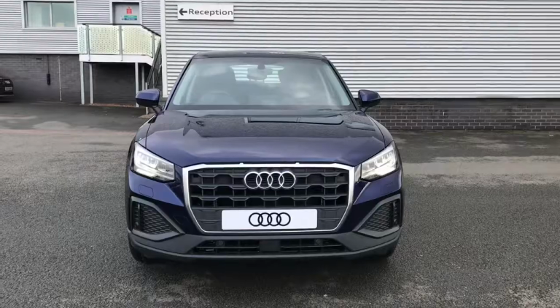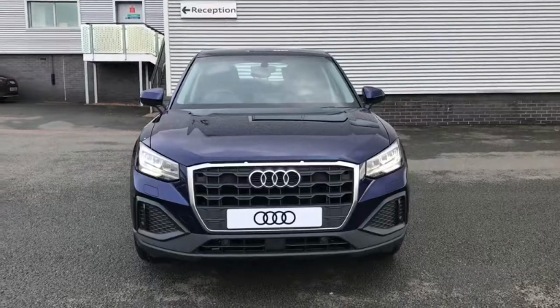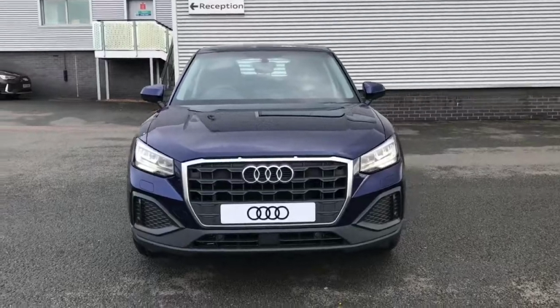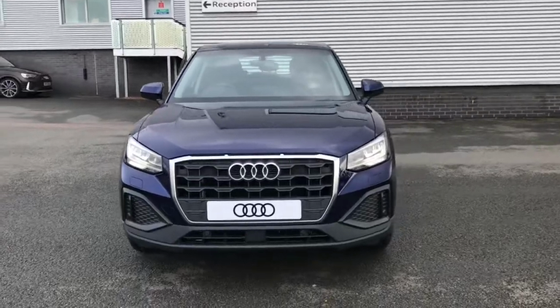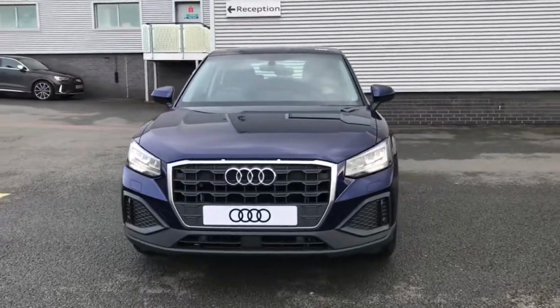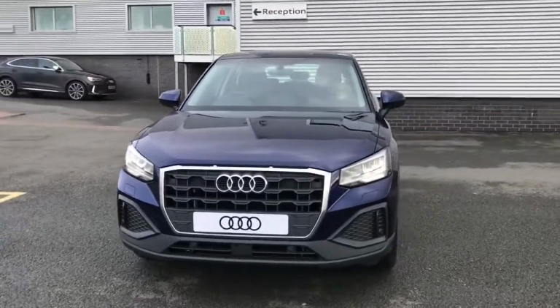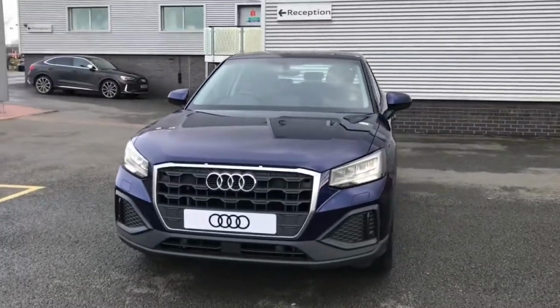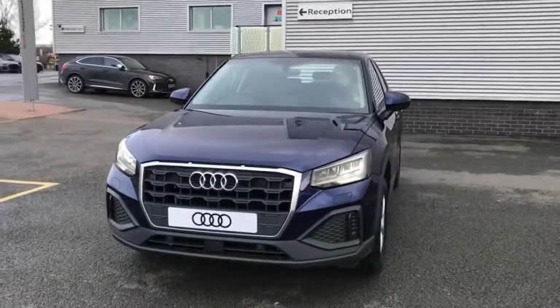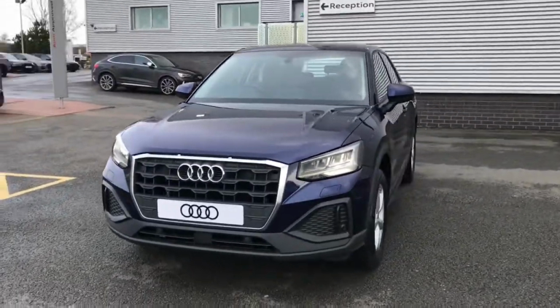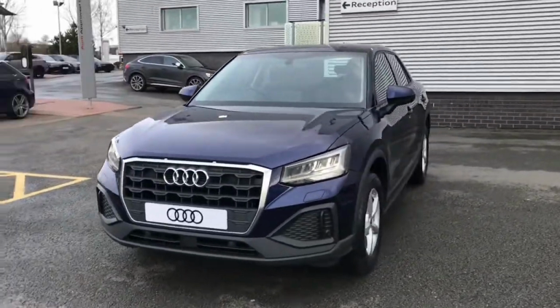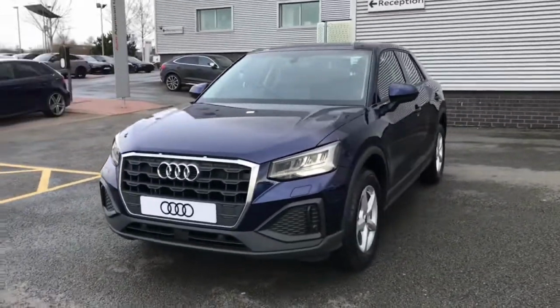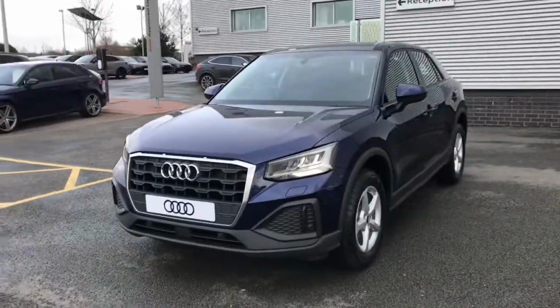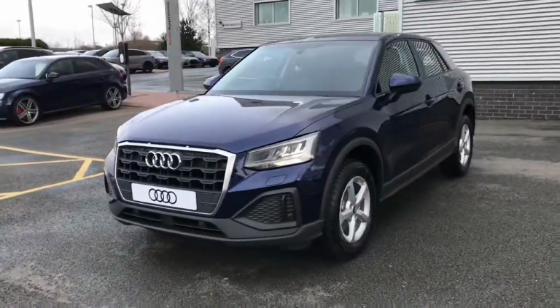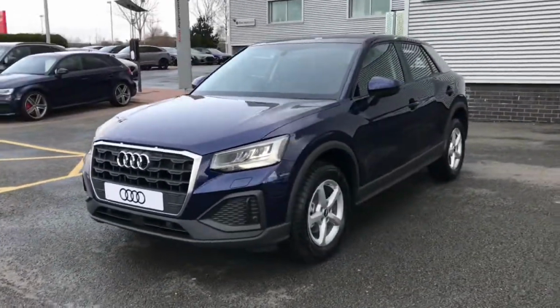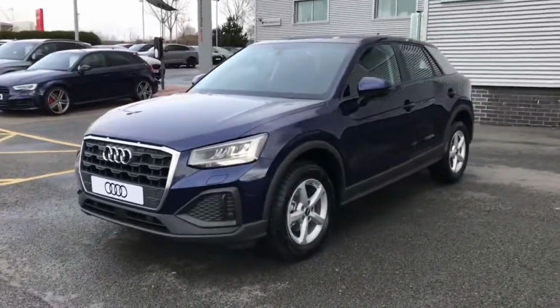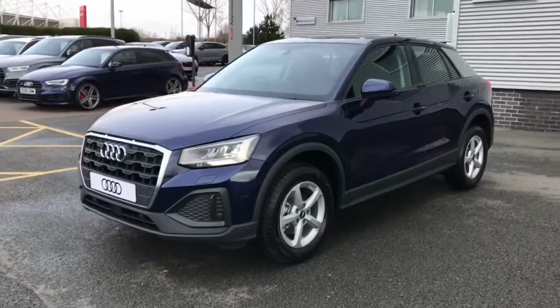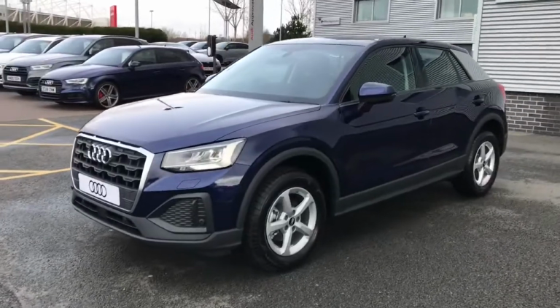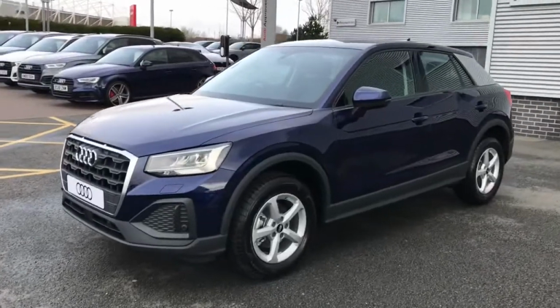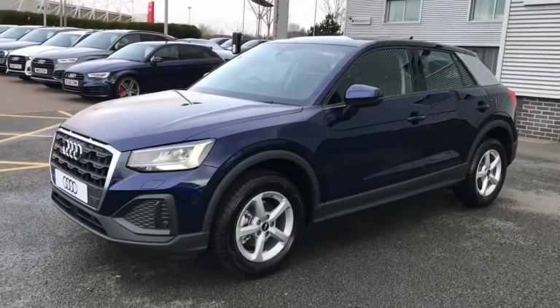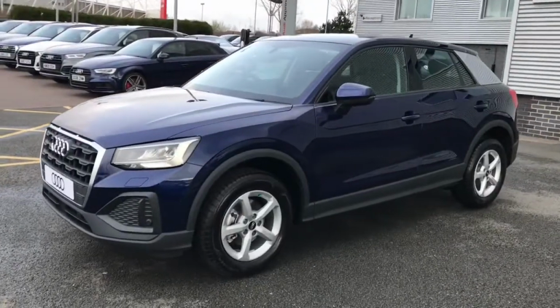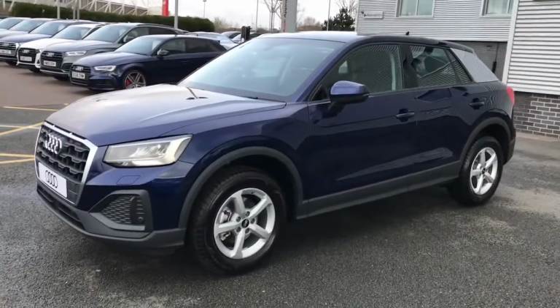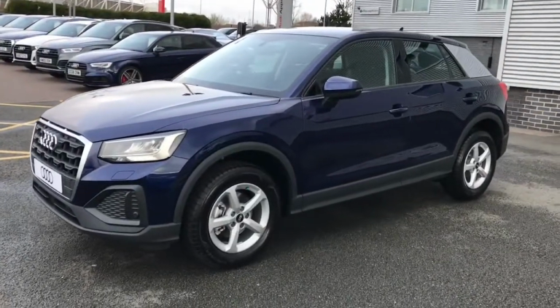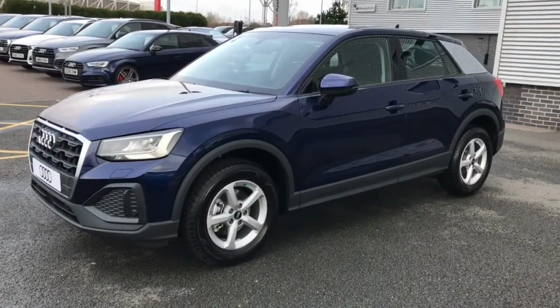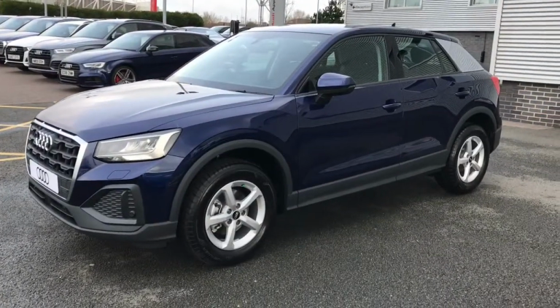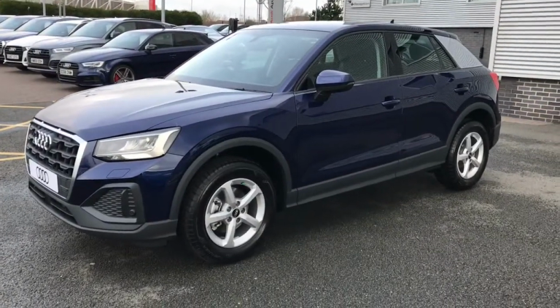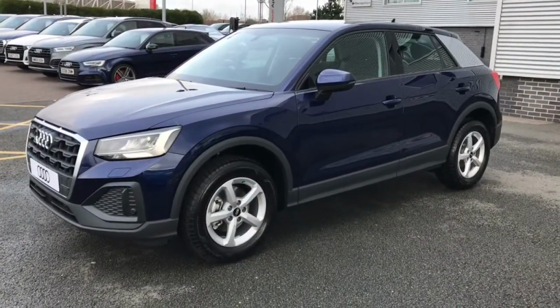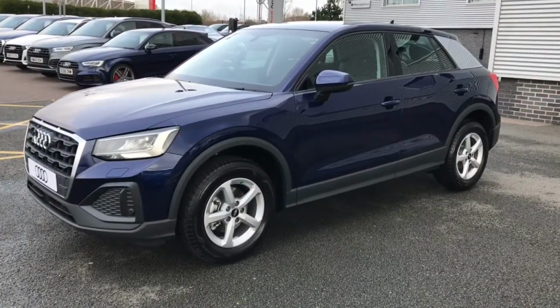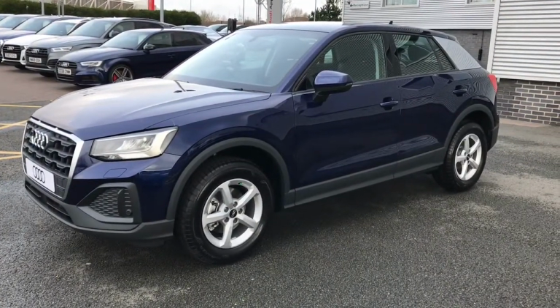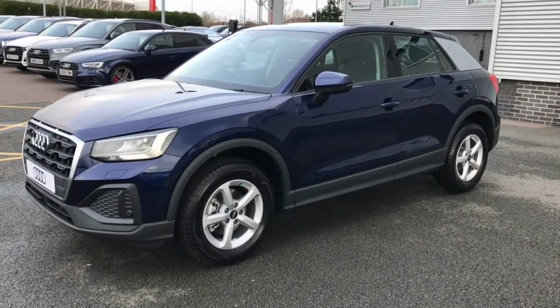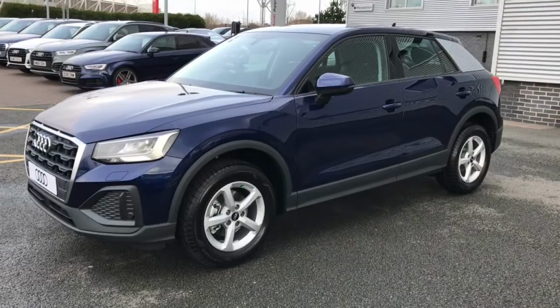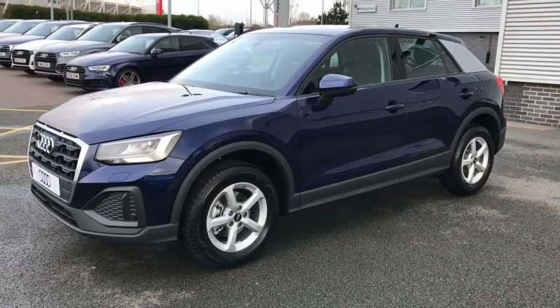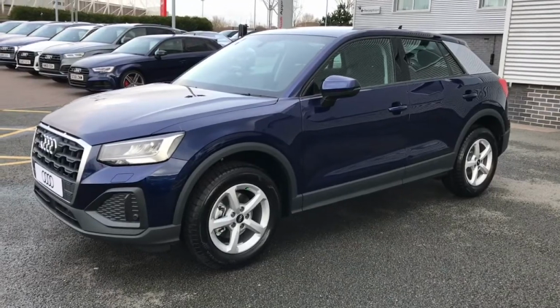Hello and welcome to Stoke Audi. Here we have a brand new Audi Q2 Technic with the 30 TFSI 1.0 litre engine, finished in Navara blue metallic paint.